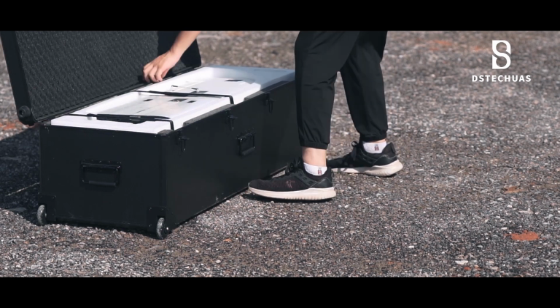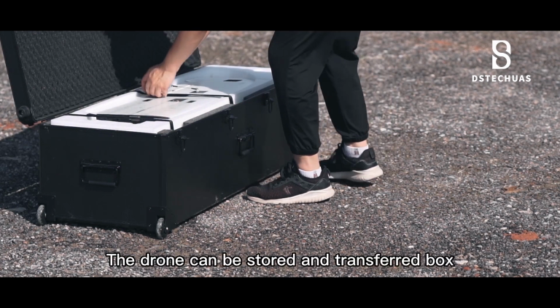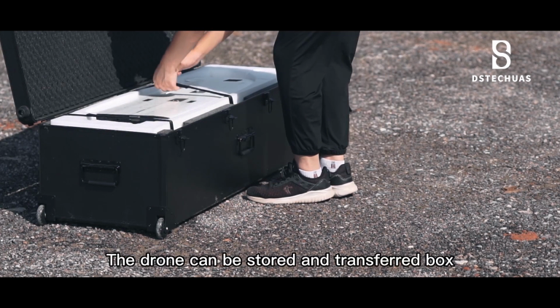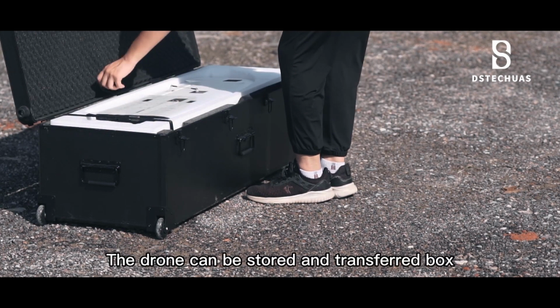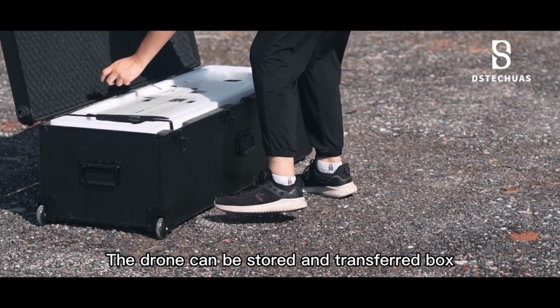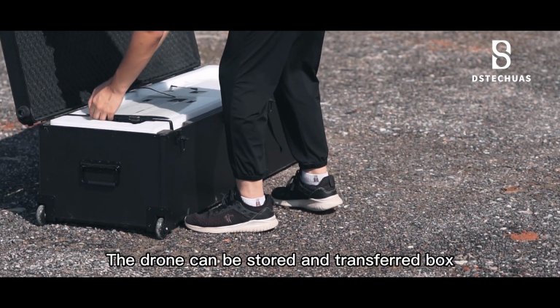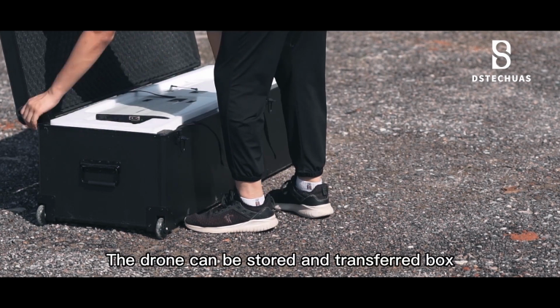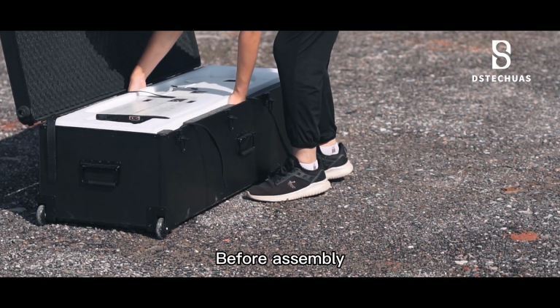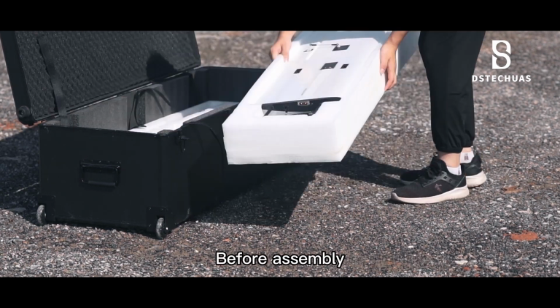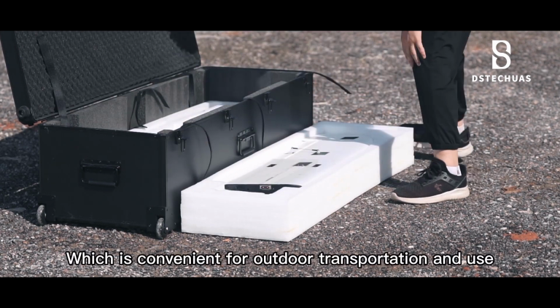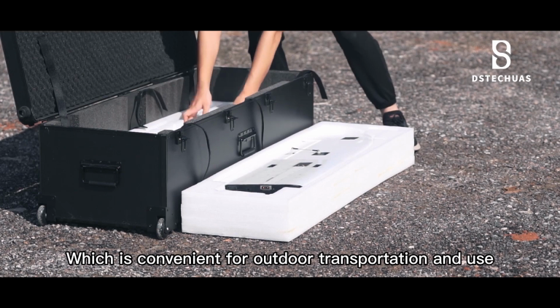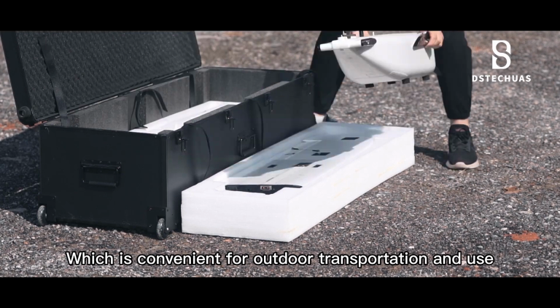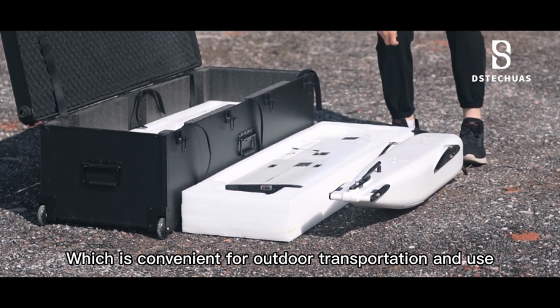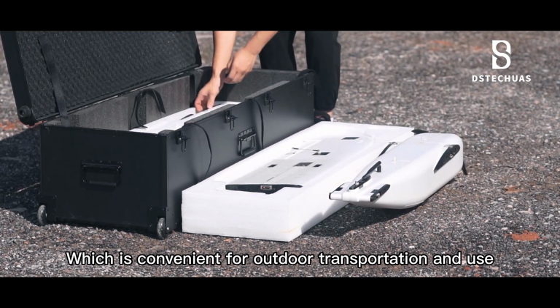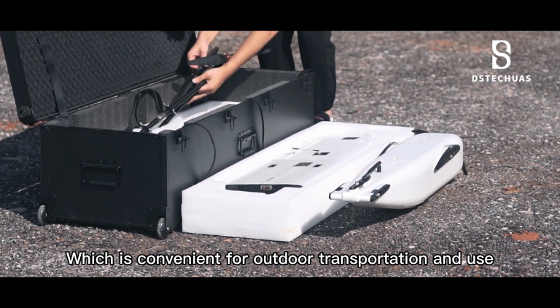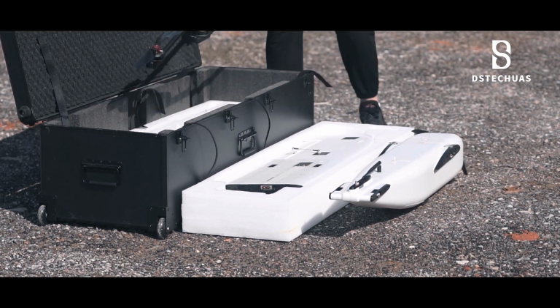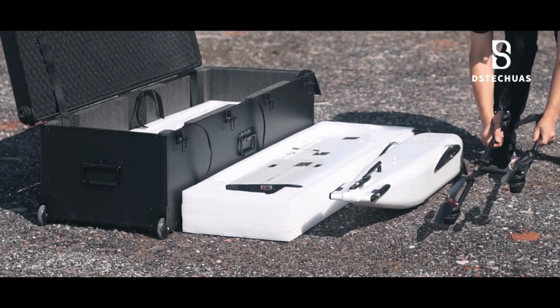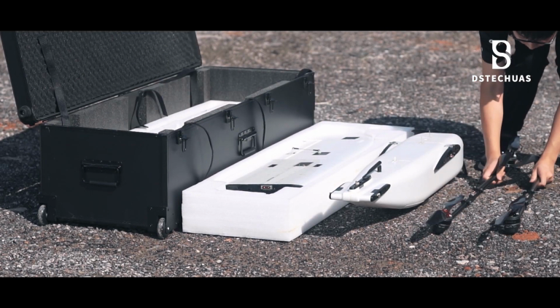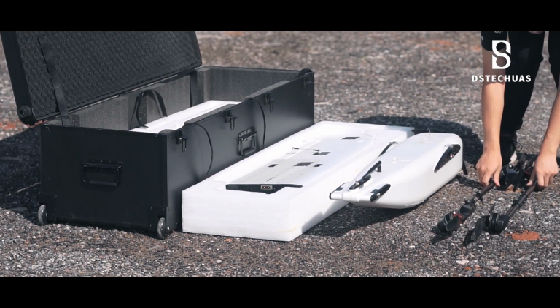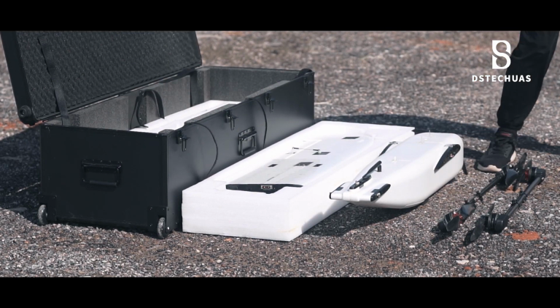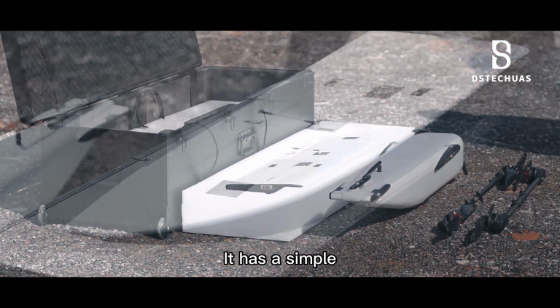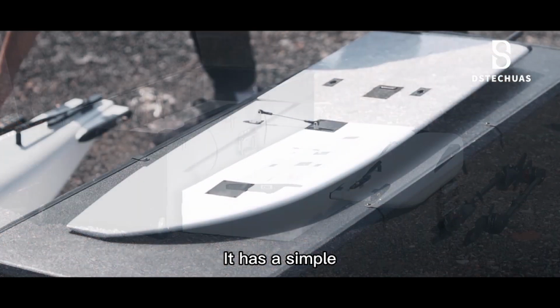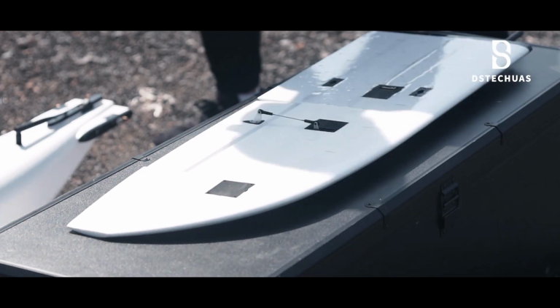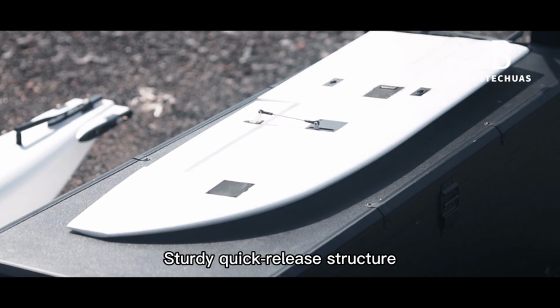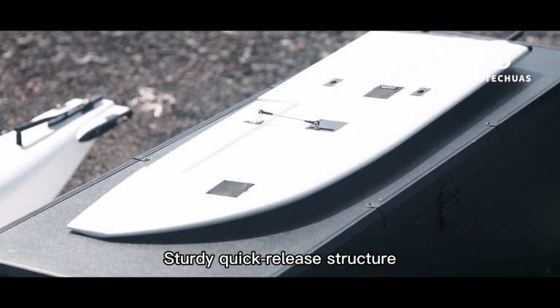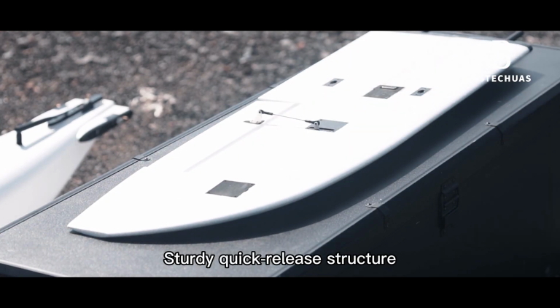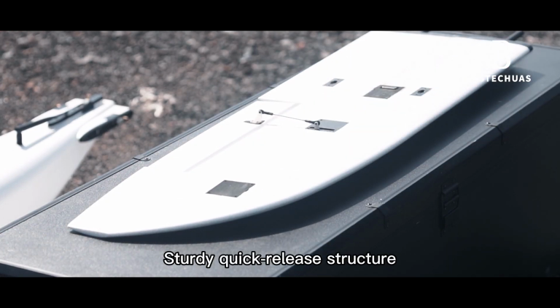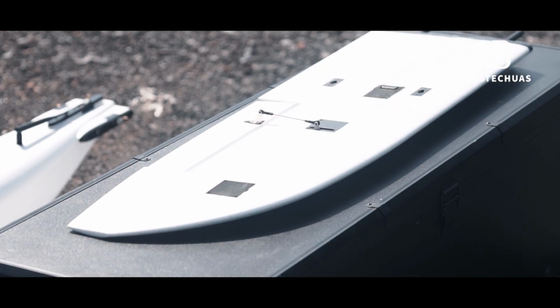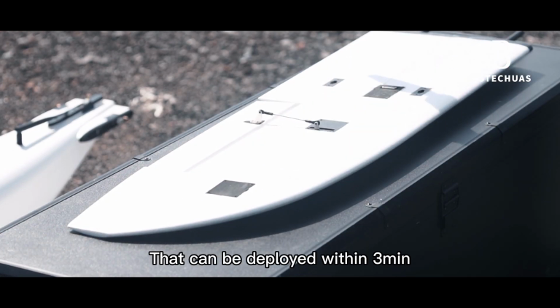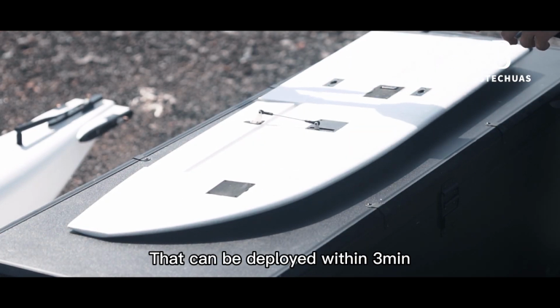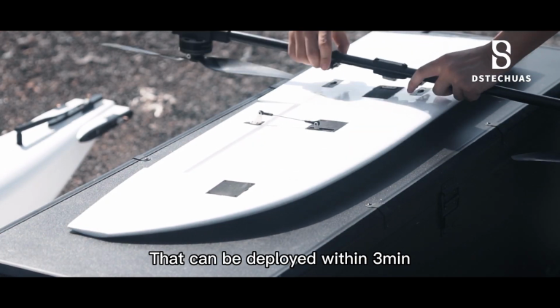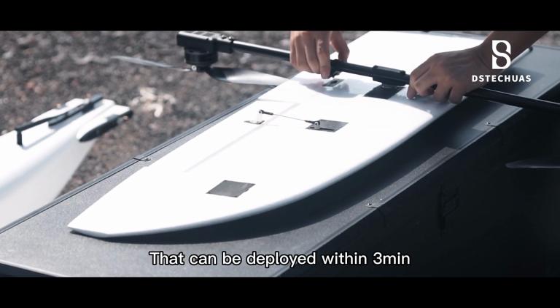The drone can be stored in a transport box before assembly, which is convenient for outdoor transportation and use. It has a simple, sturdy, quick-release structure that can be deployed within 3 minutes.